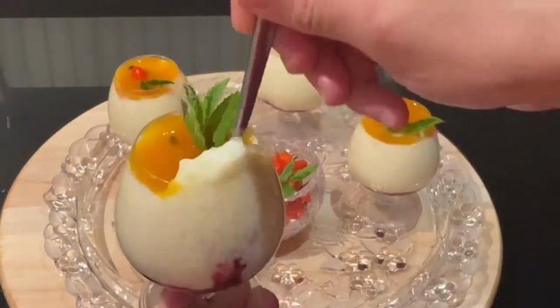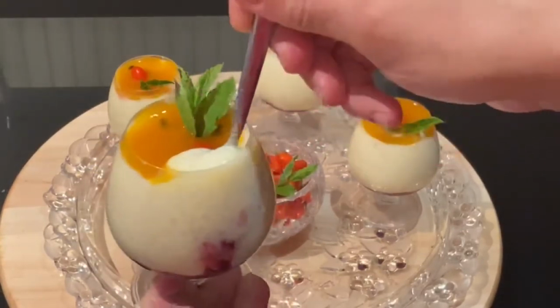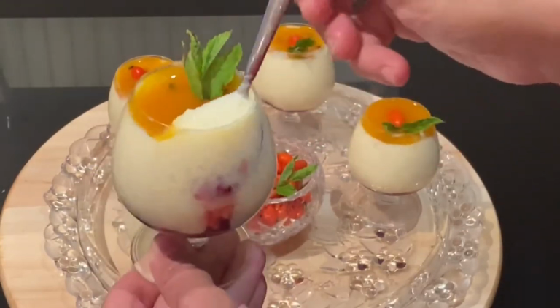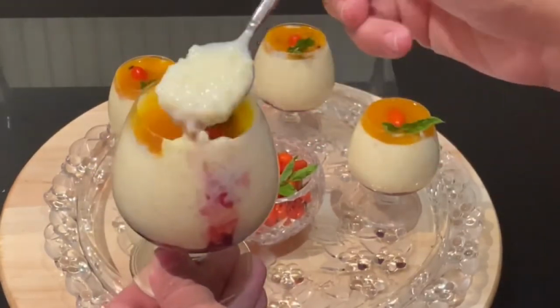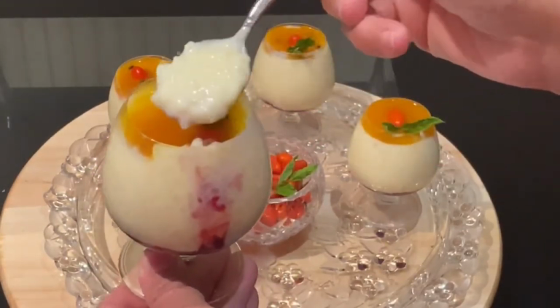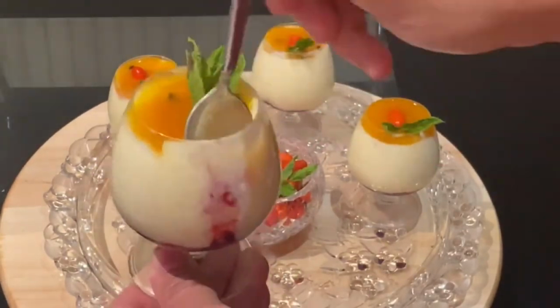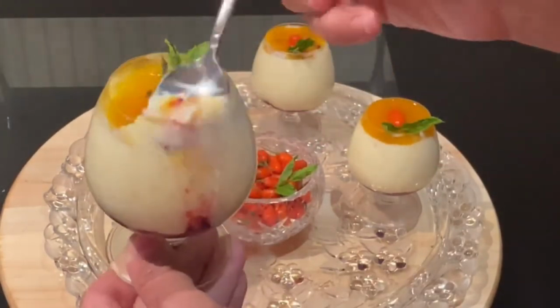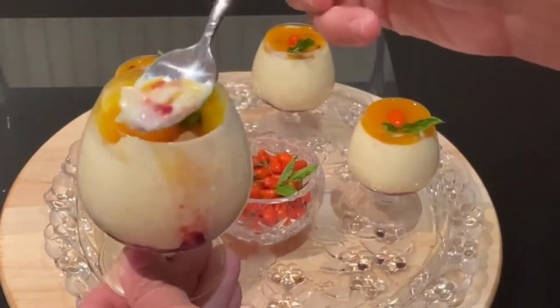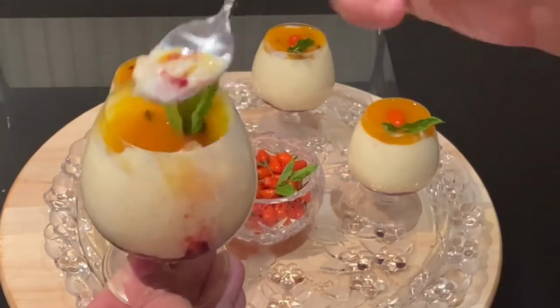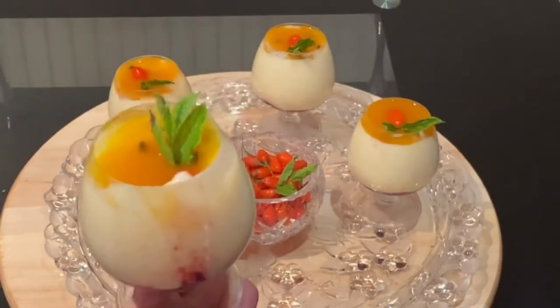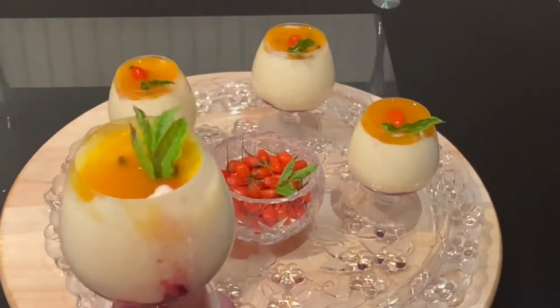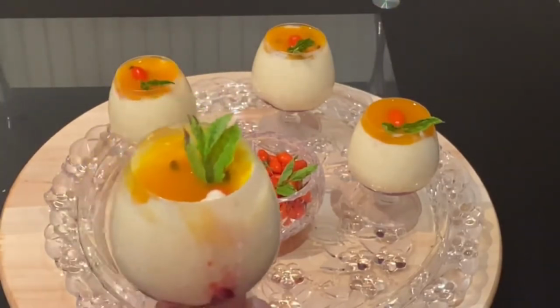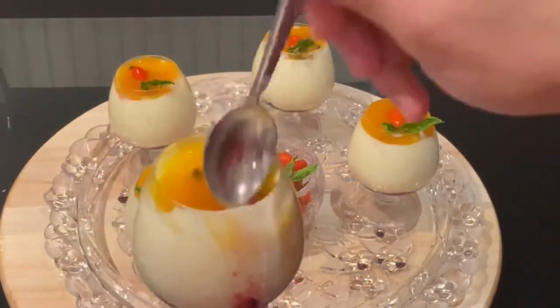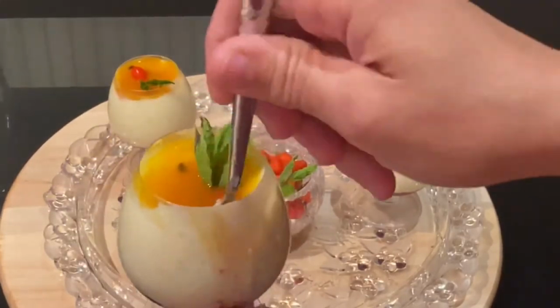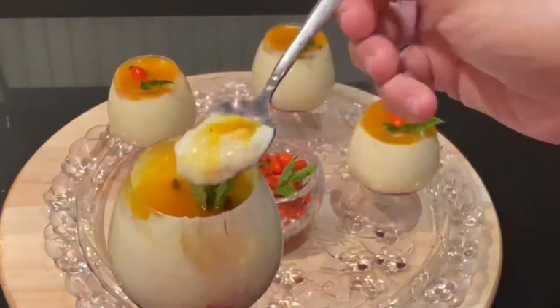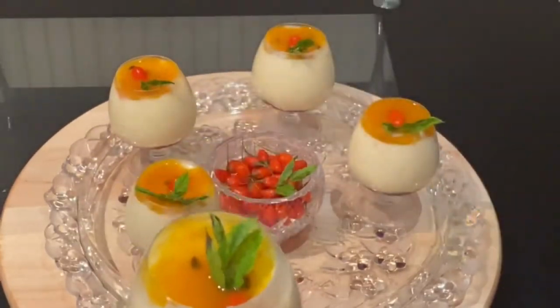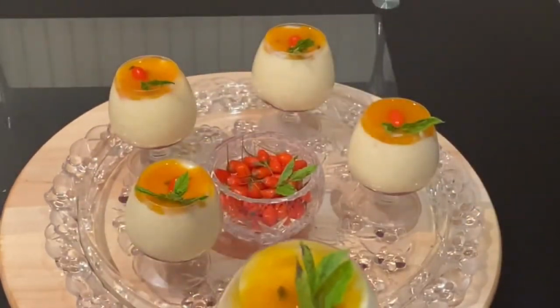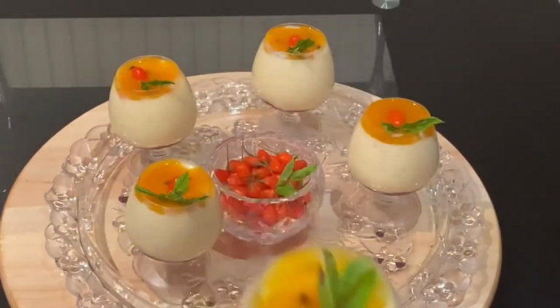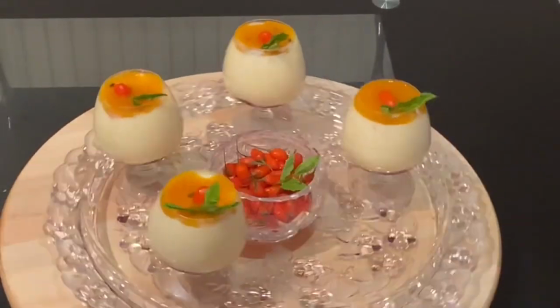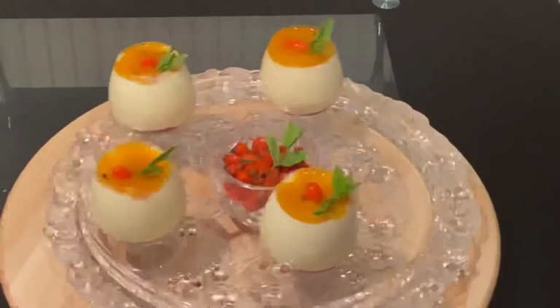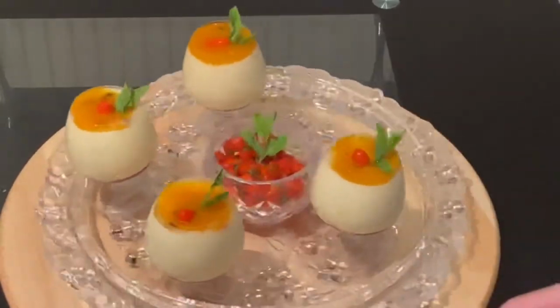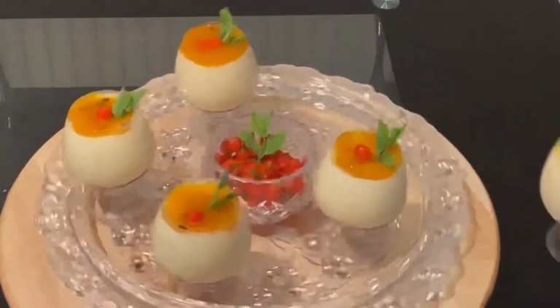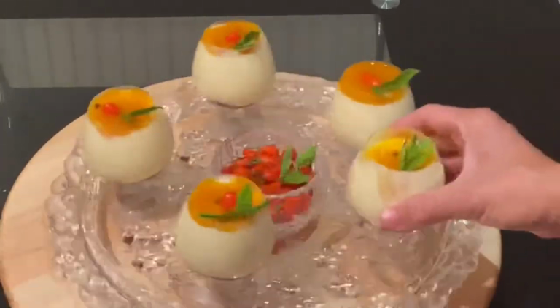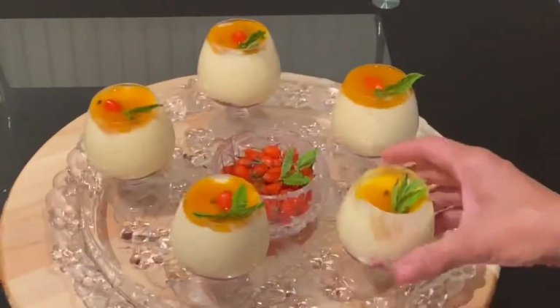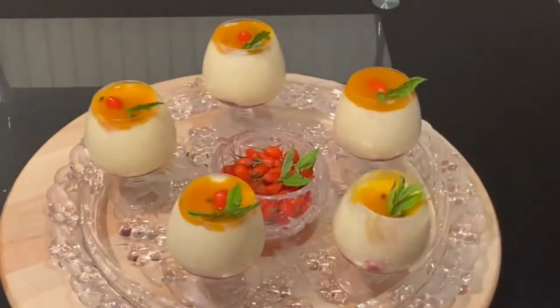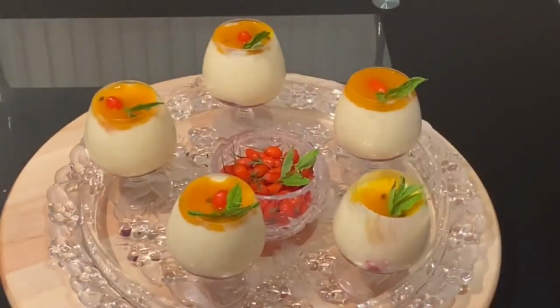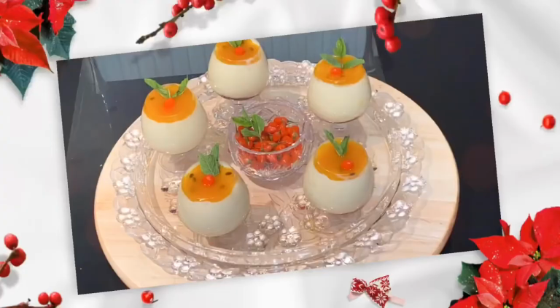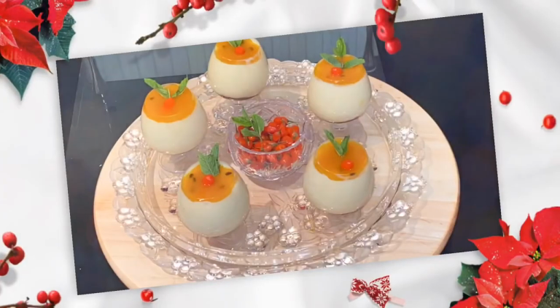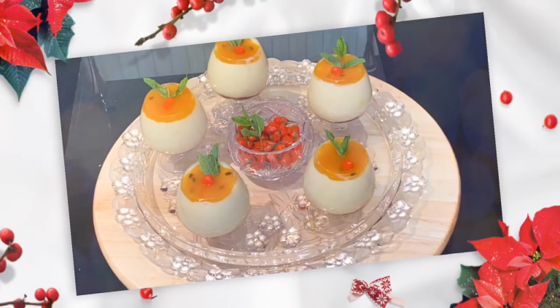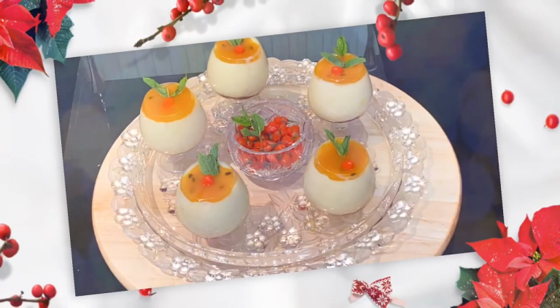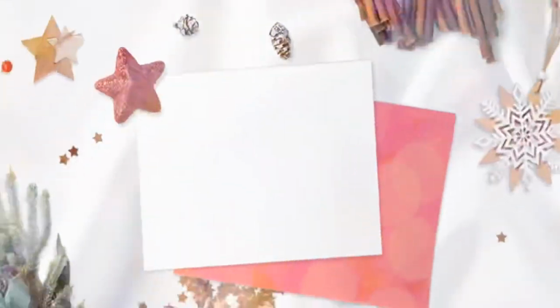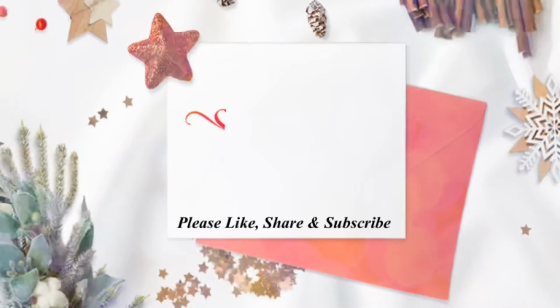Thank you very much for watching this video. For more Sudanese, Egyptian, African, or any other international recipes, please like, share, and subscribe to my YouTube channel, Gift of Food and Baking. Until I see you with the next recipe, bye bye!